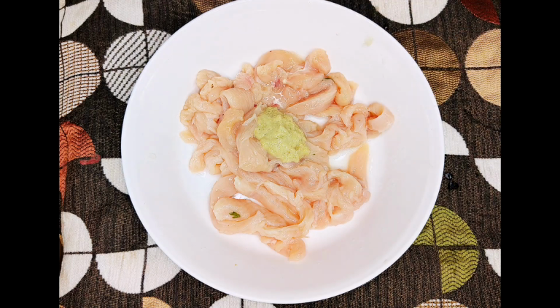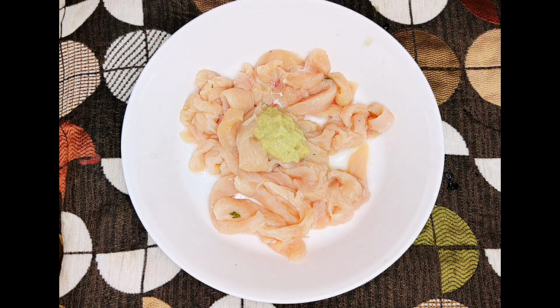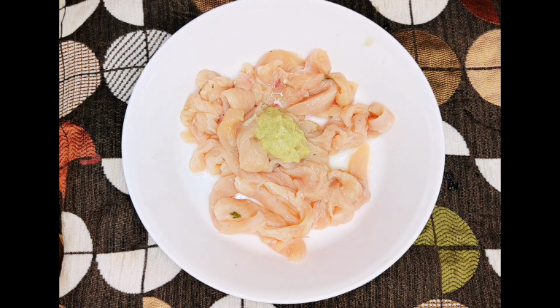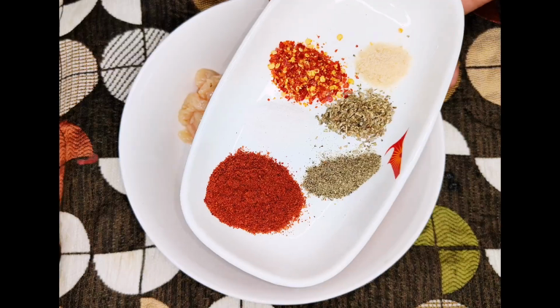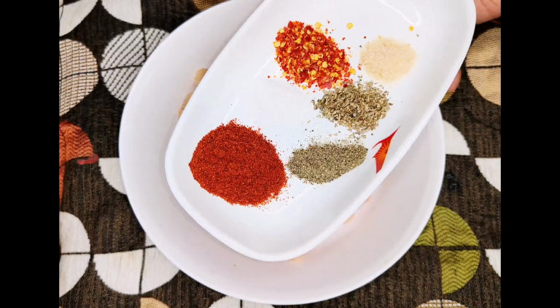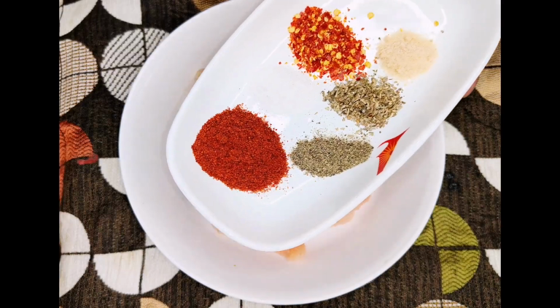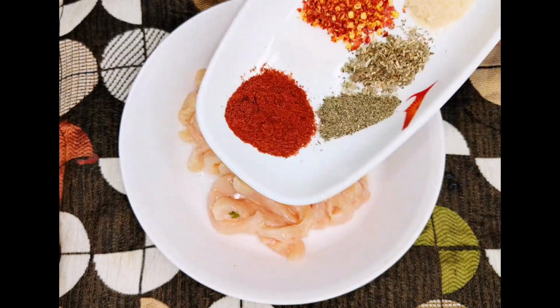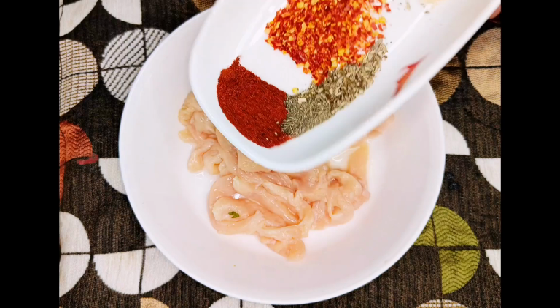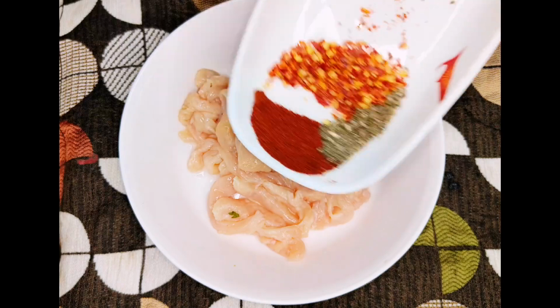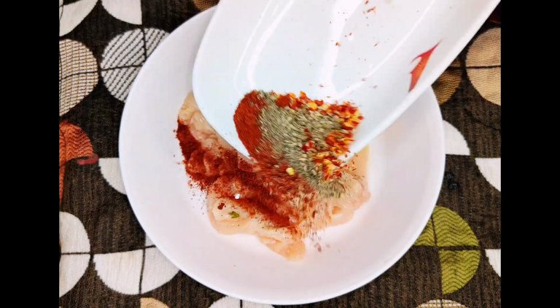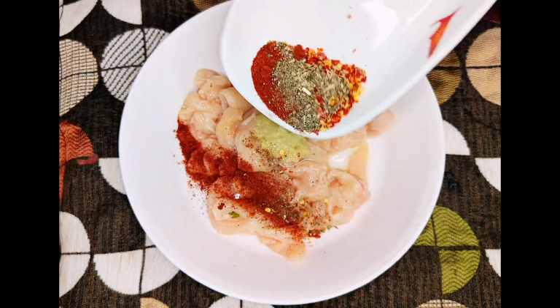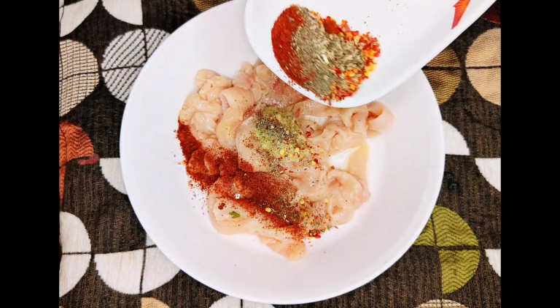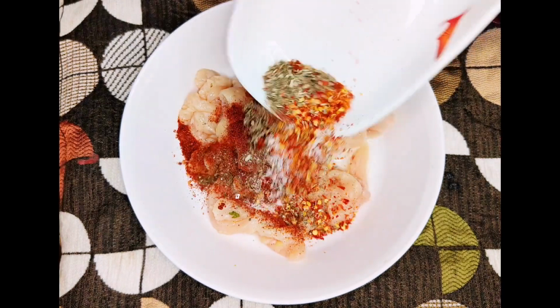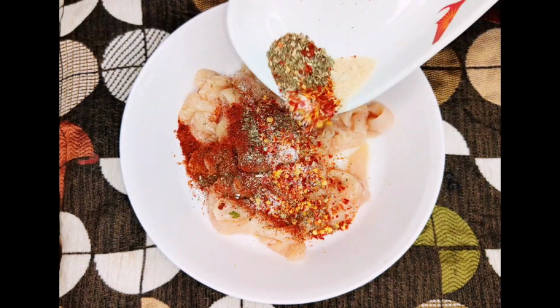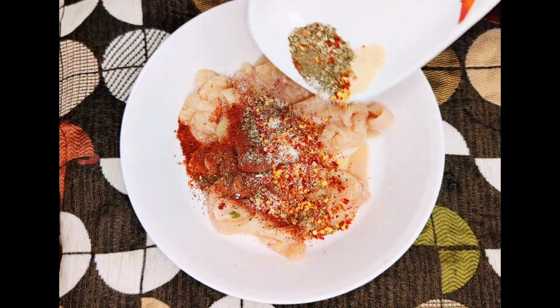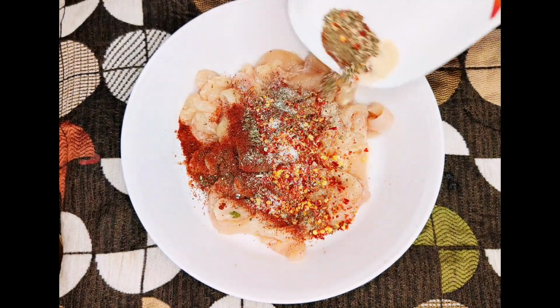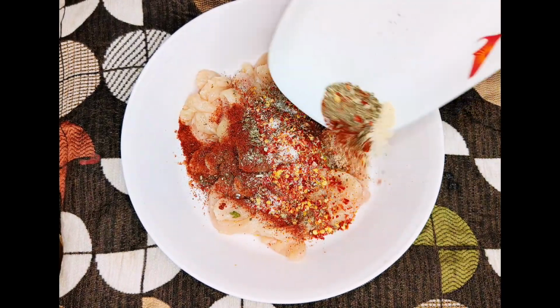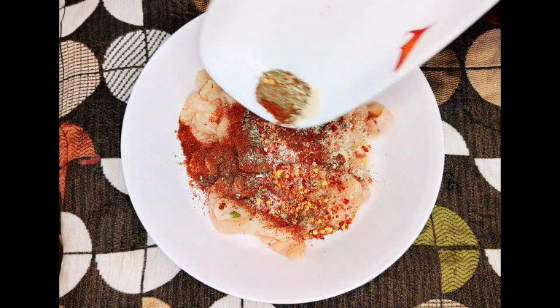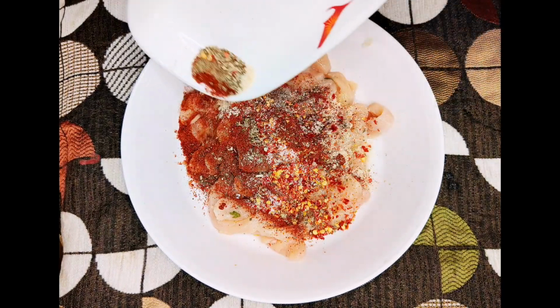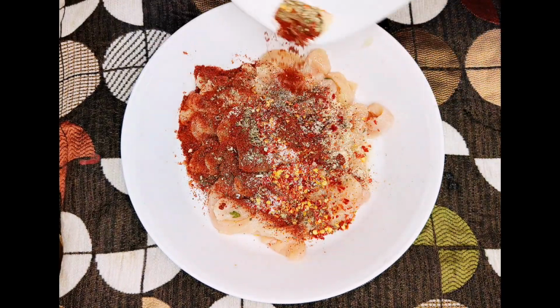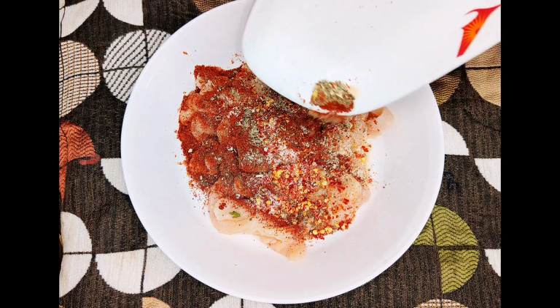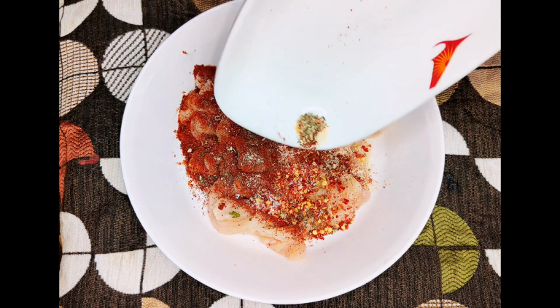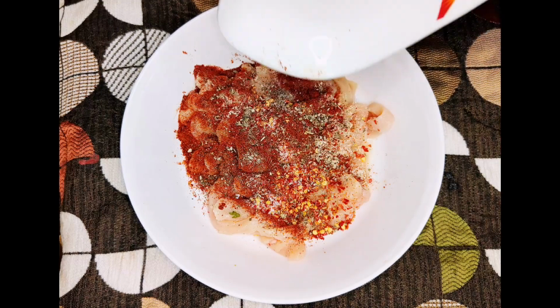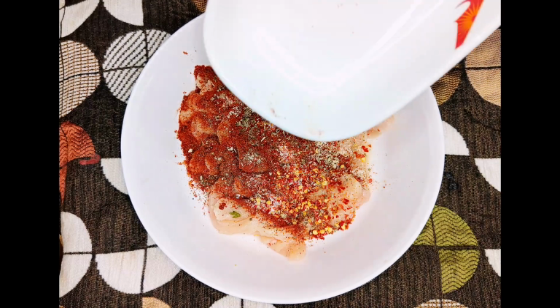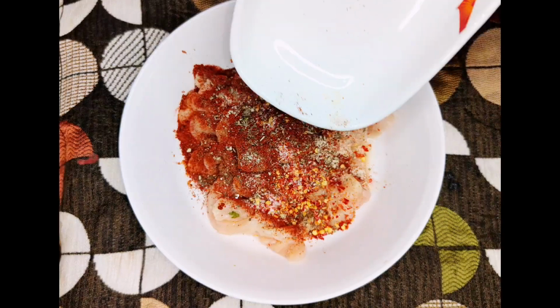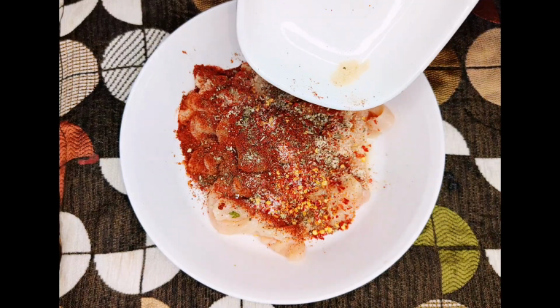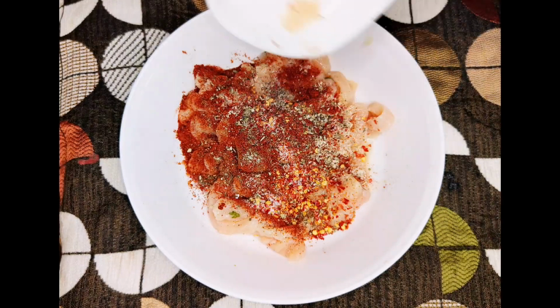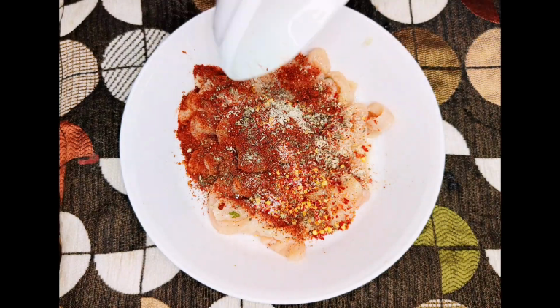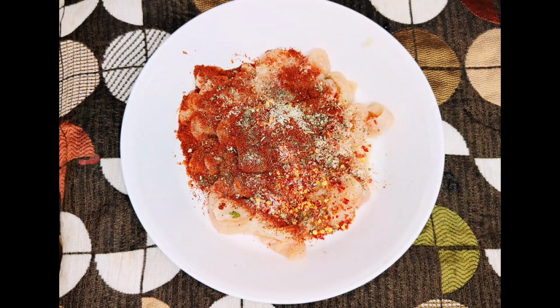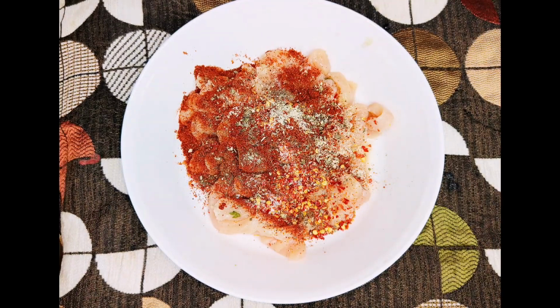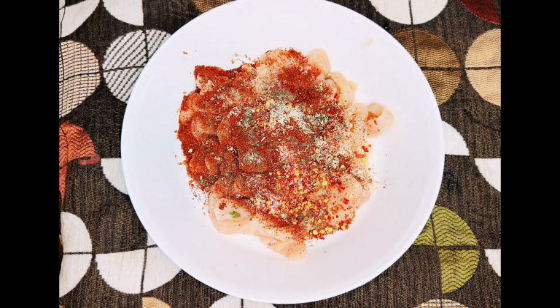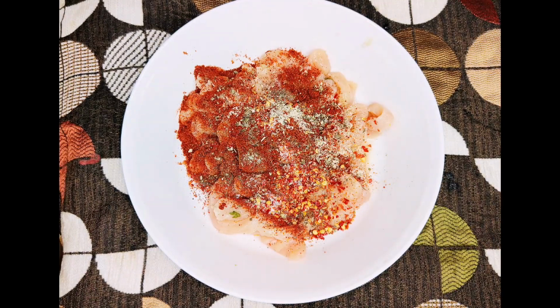Add 1 teaspoon Kashmiri red chili powder, 1 teaspoon black pepper powder, 1 tablespoon oregano, 1 teaspoon salt, 1 teaspoon chicken powder, and 1 teaspoon chili flakes. If you don't have chicken powder, you can substitute it with magic masala.